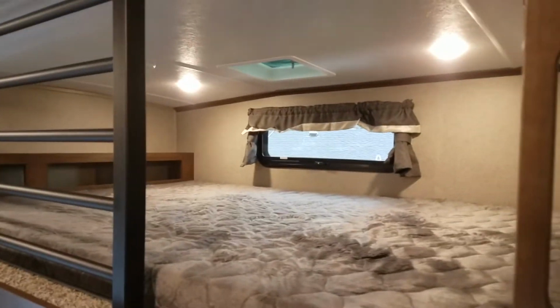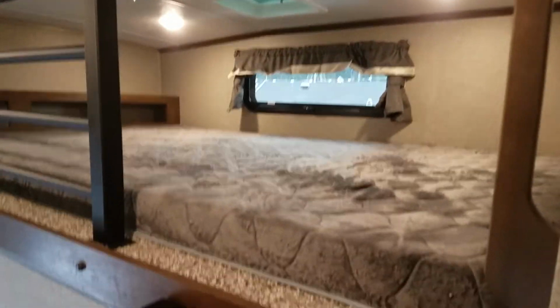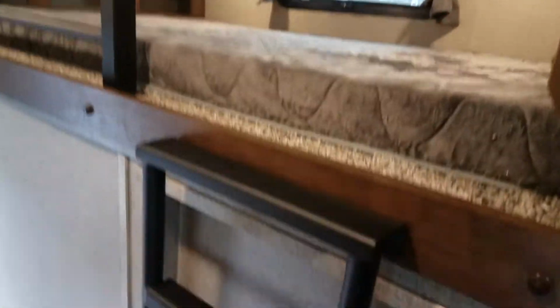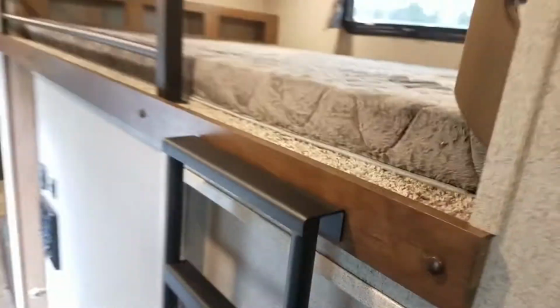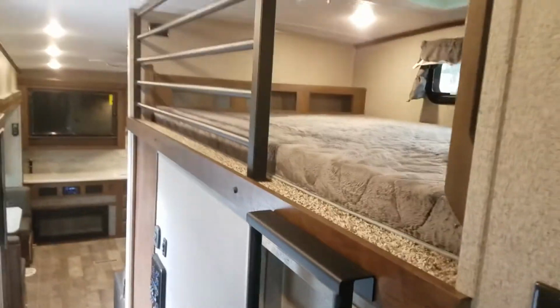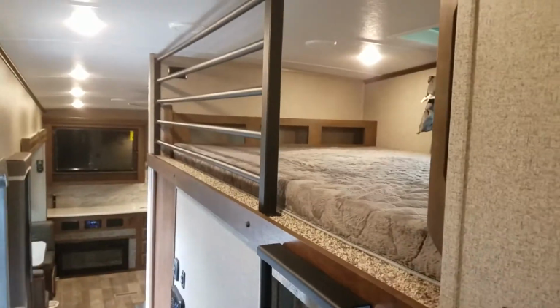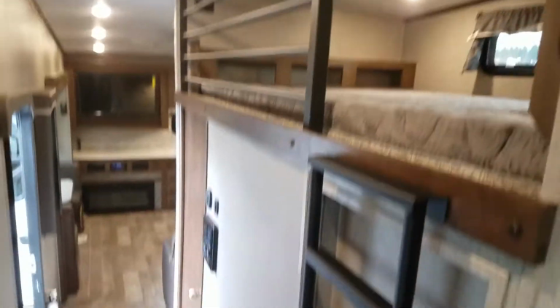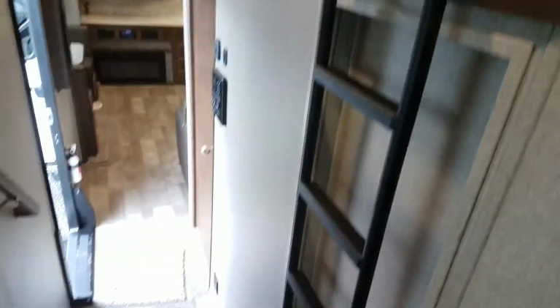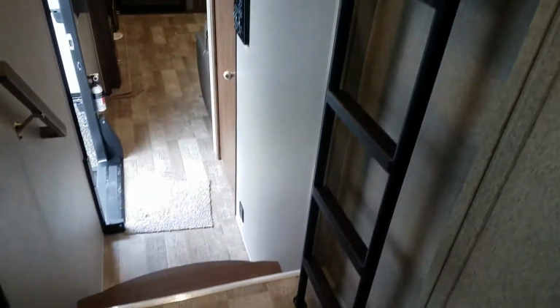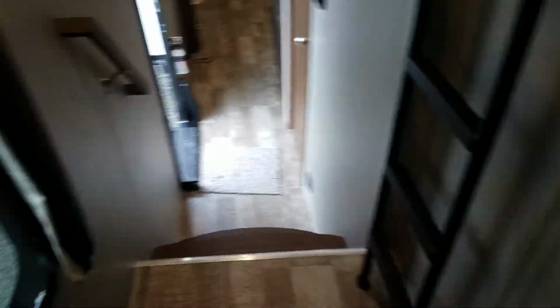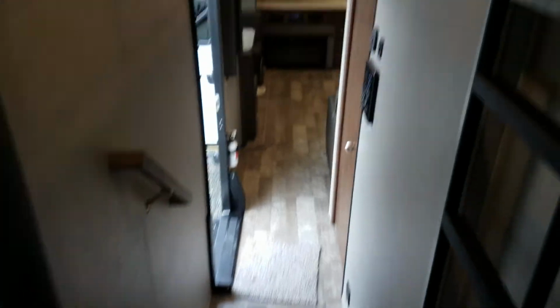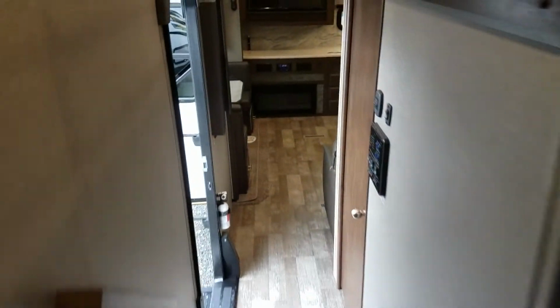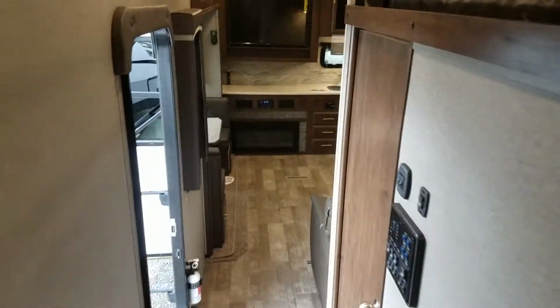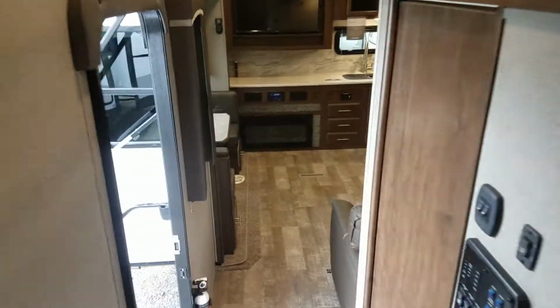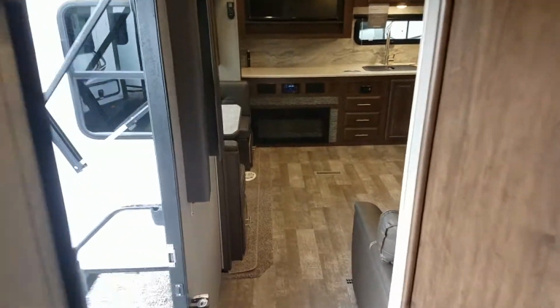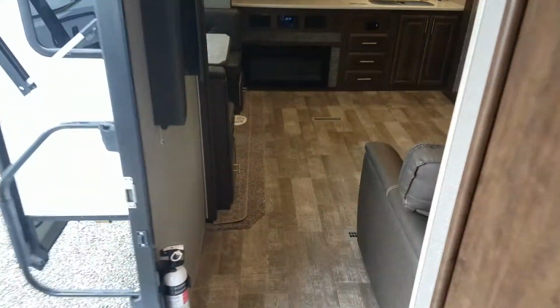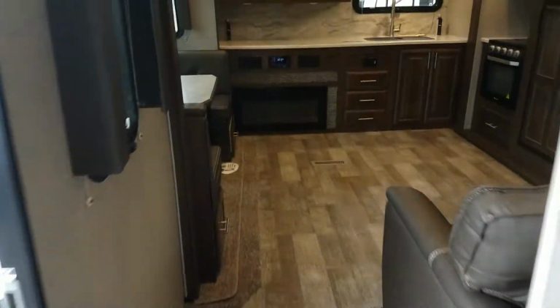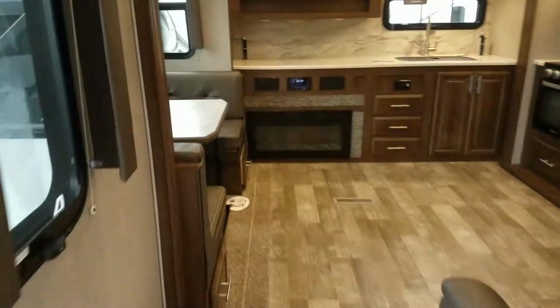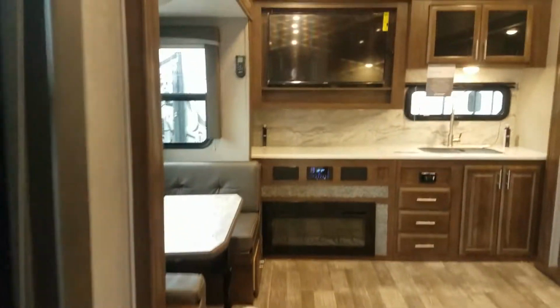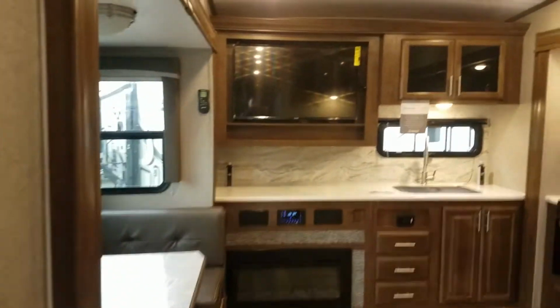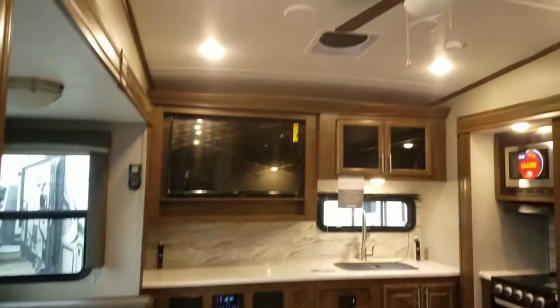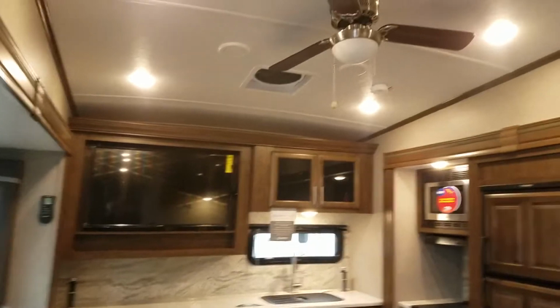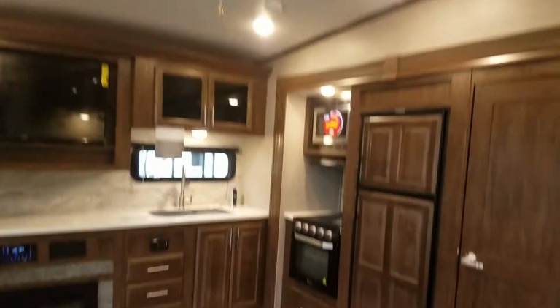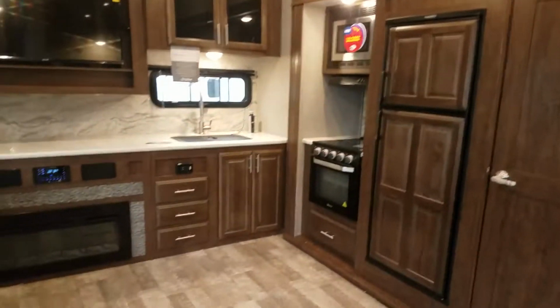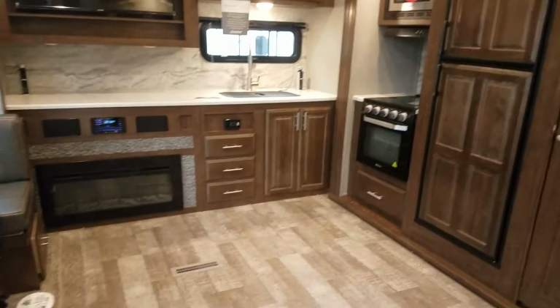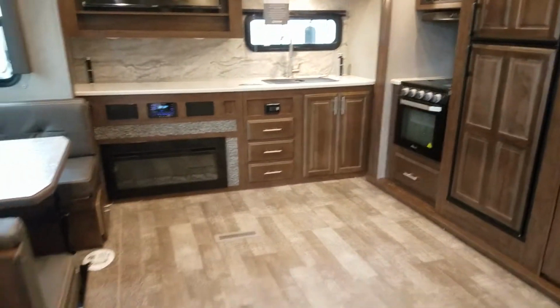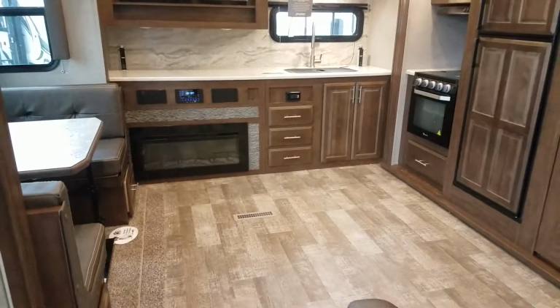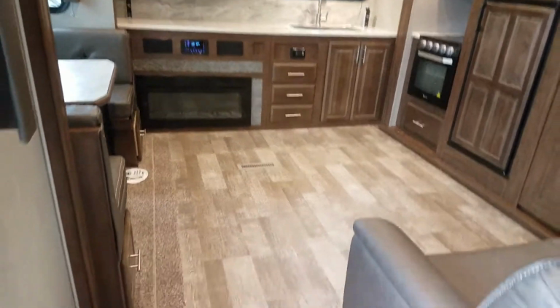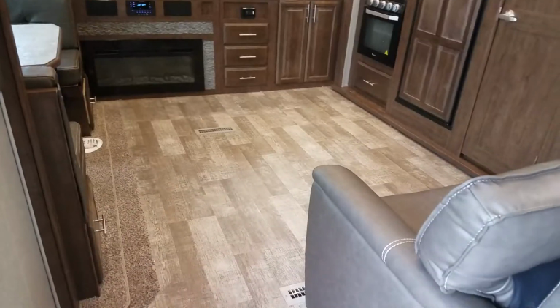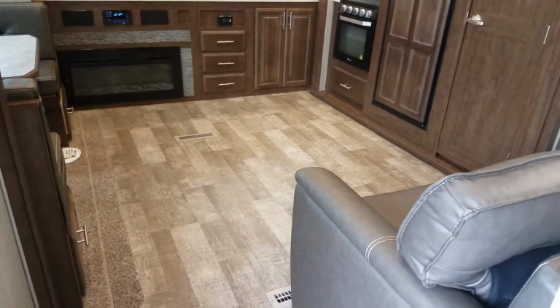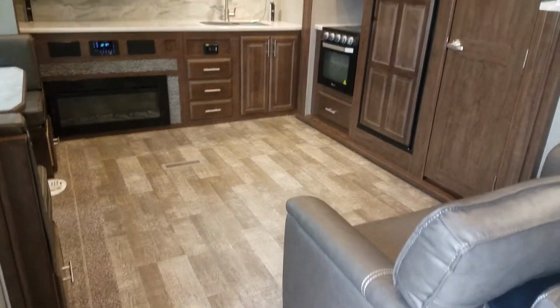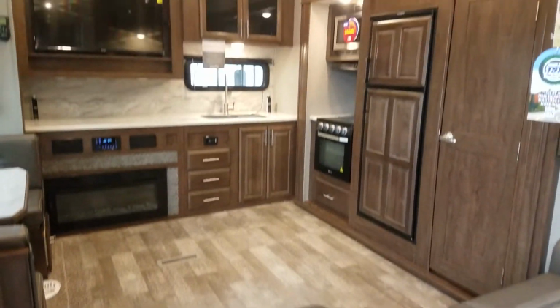Additional loft. Amazing floor plan. Thanks for checking it out. Any questions on this one or any others, don't hesitate — 253-435-7751. Happy camping!